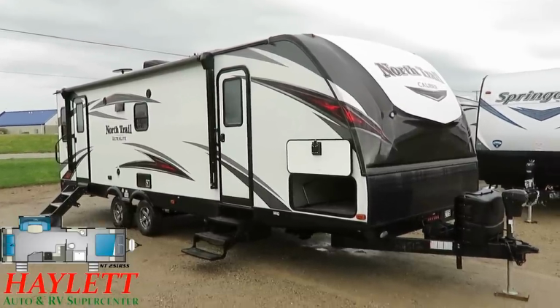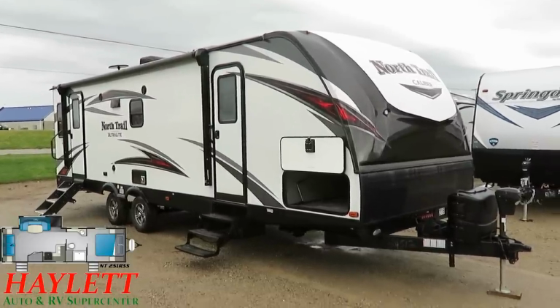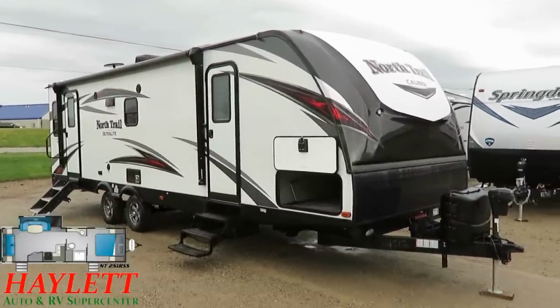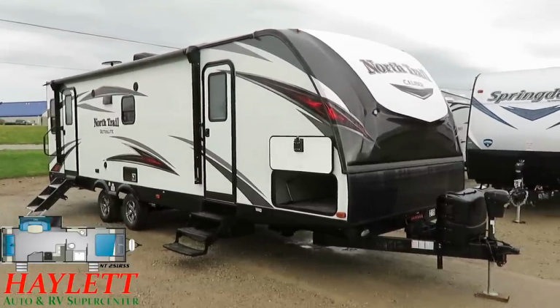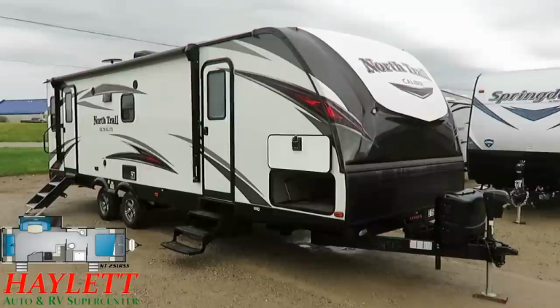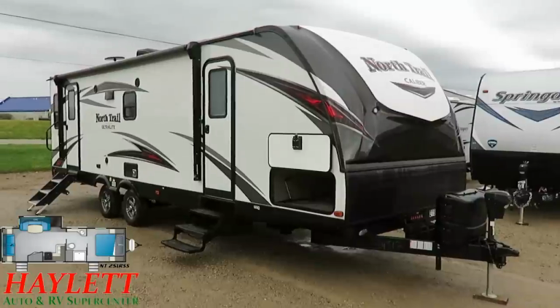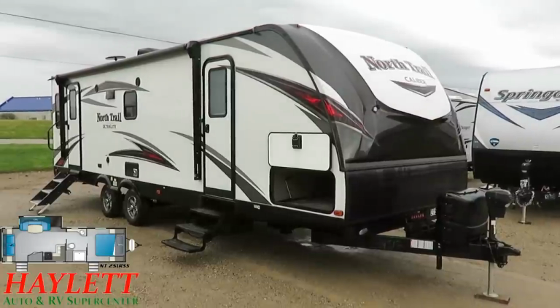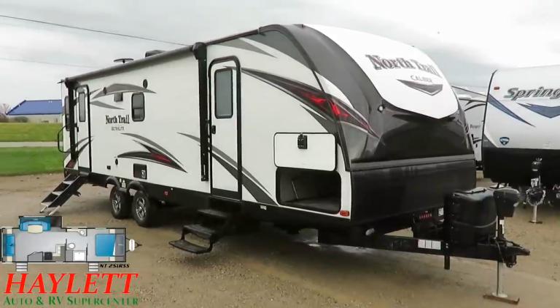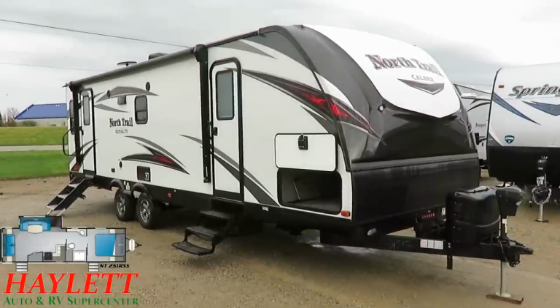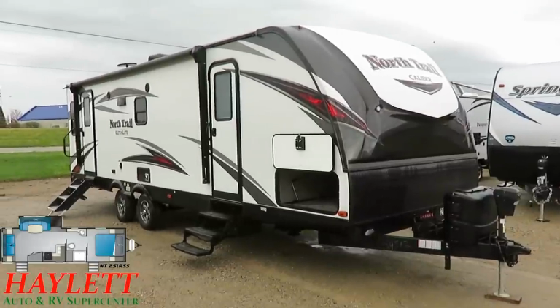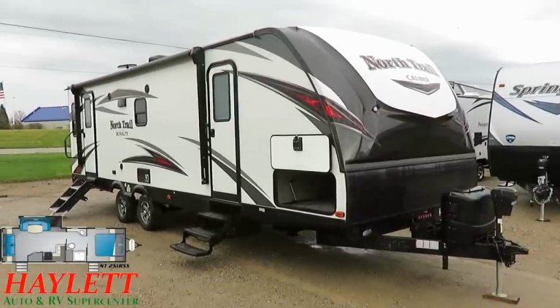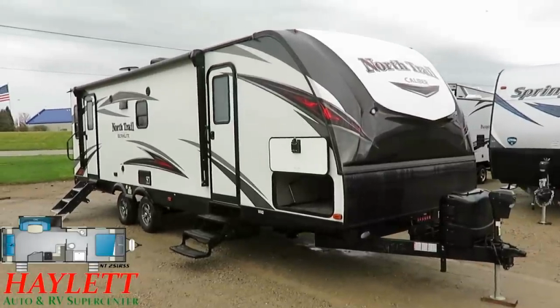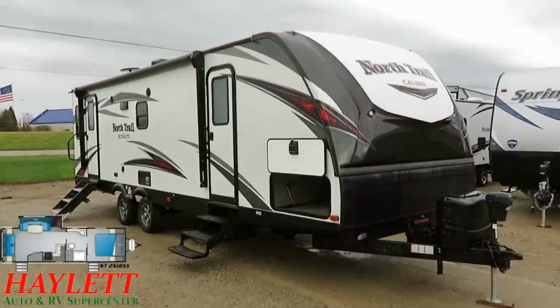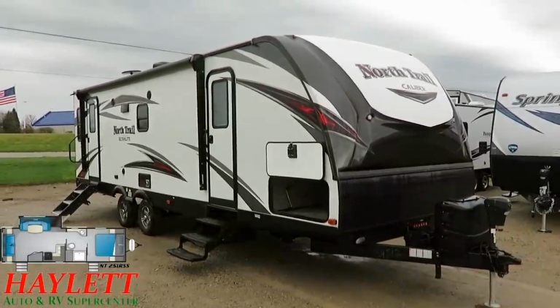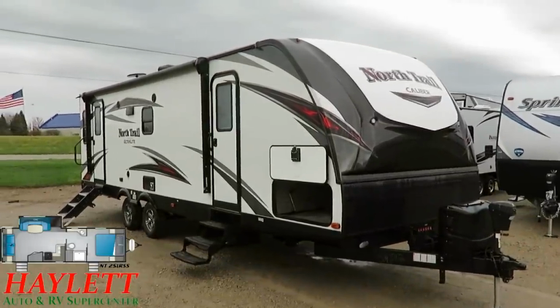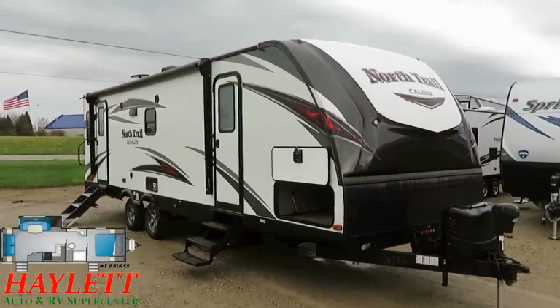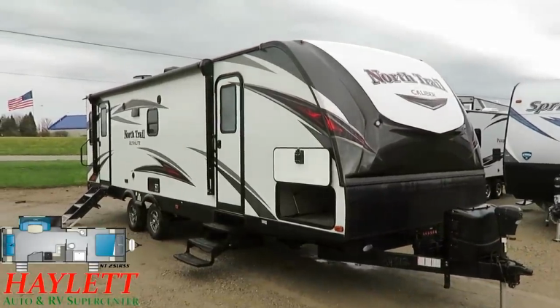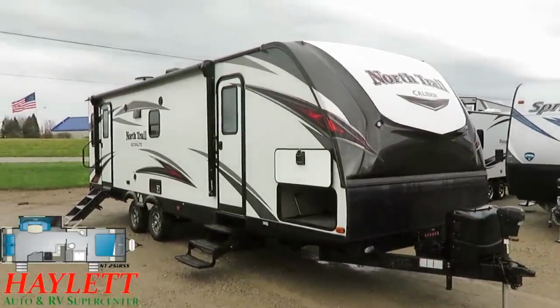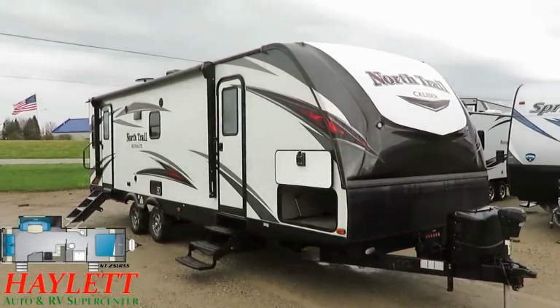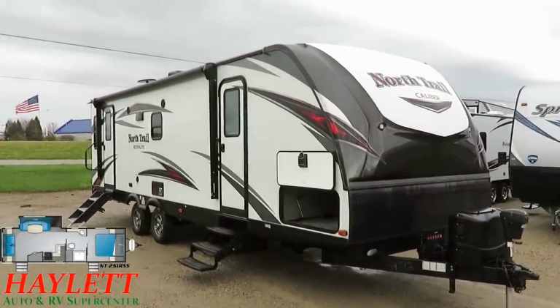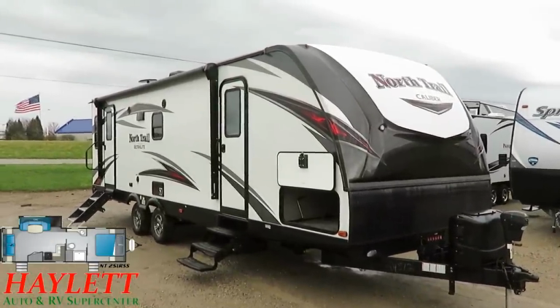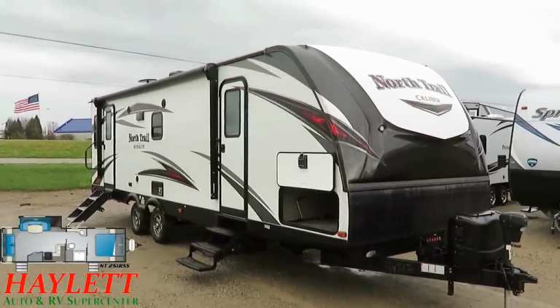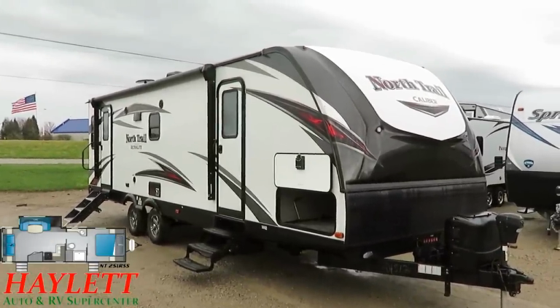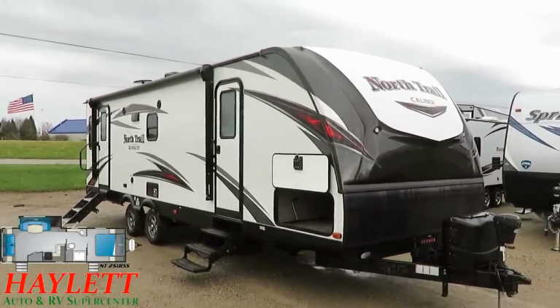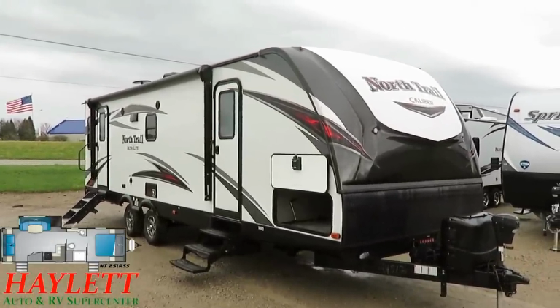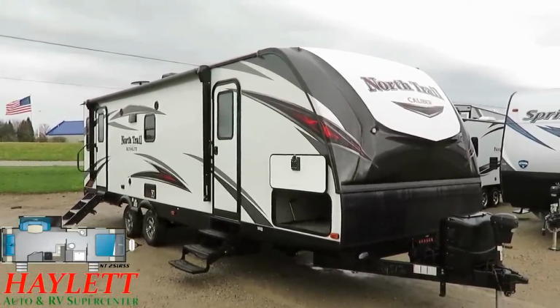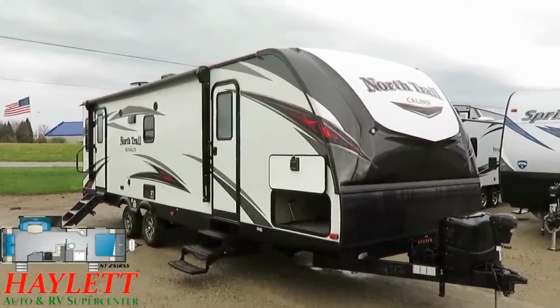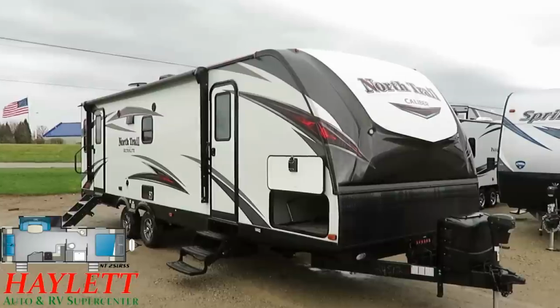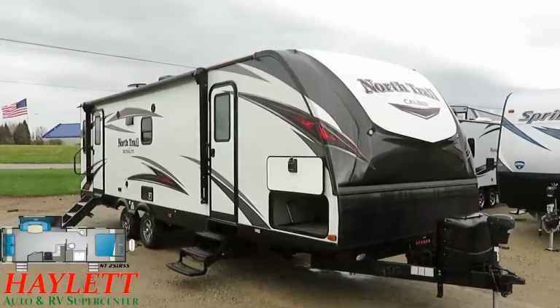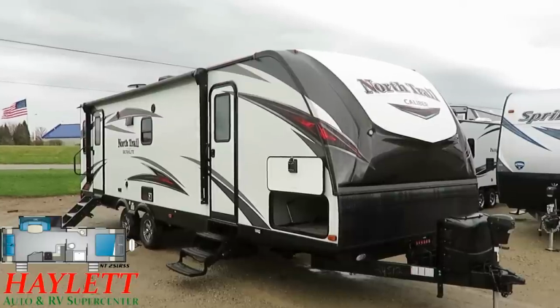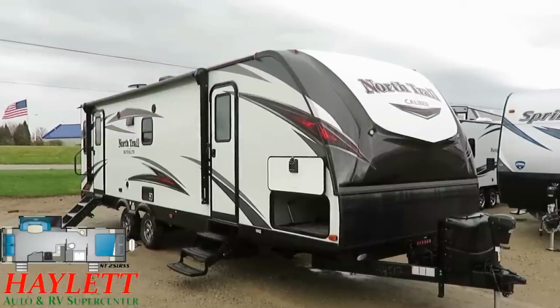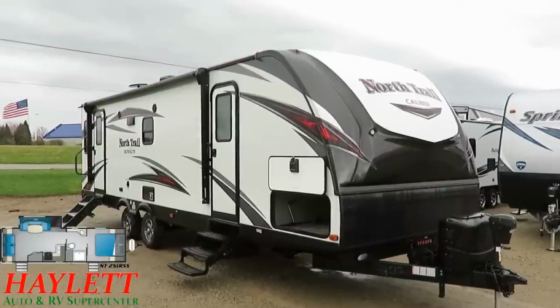You might have seen this on the market under a different name. There's a private label version of this called Mallard, just as a sort of for-reference thing.